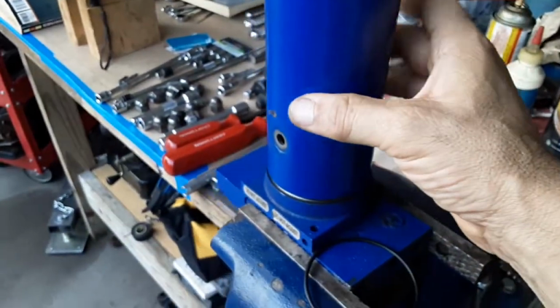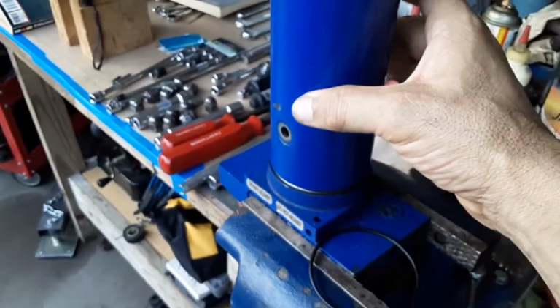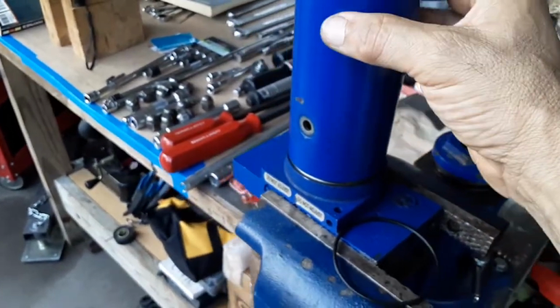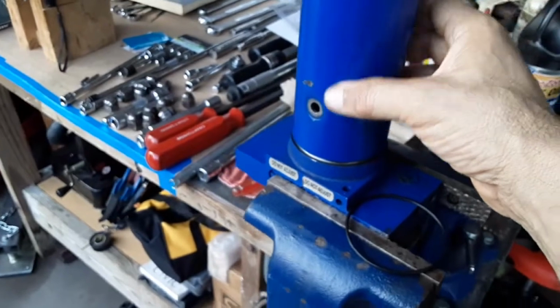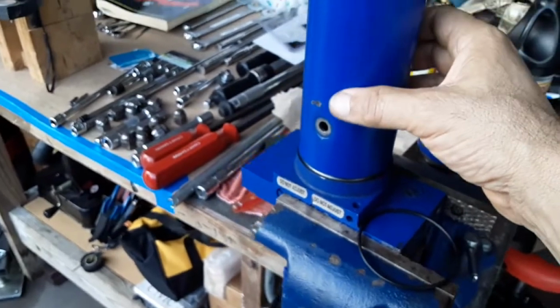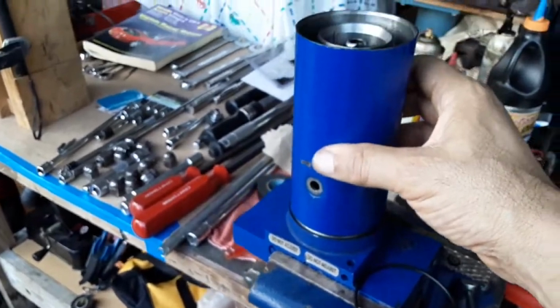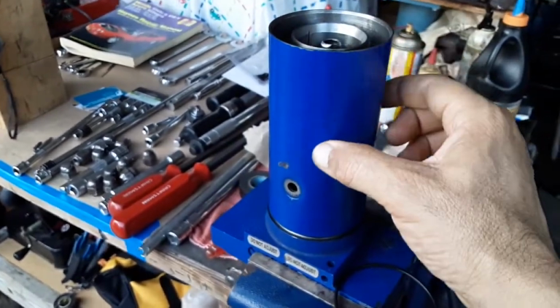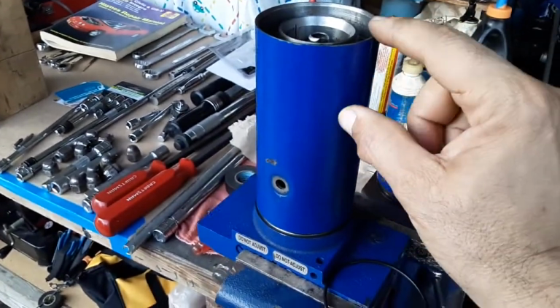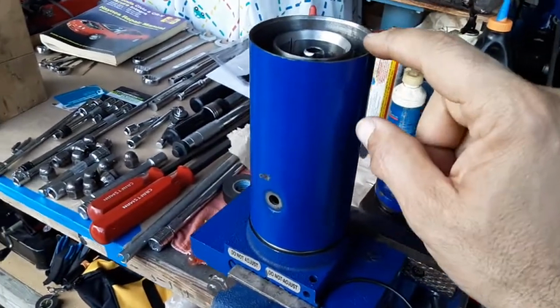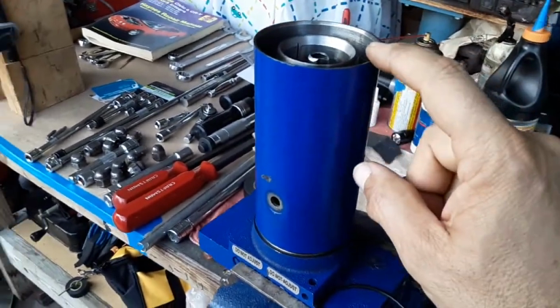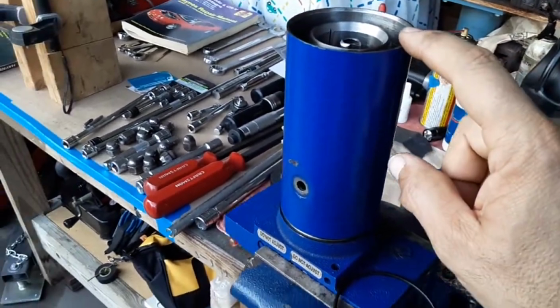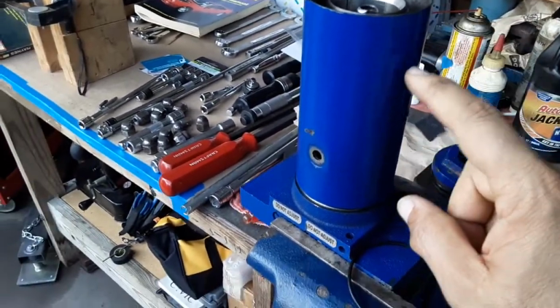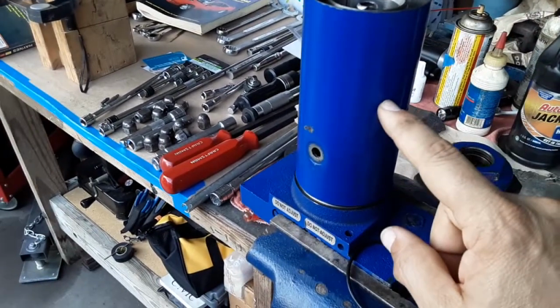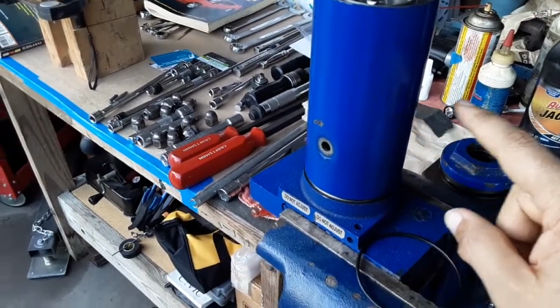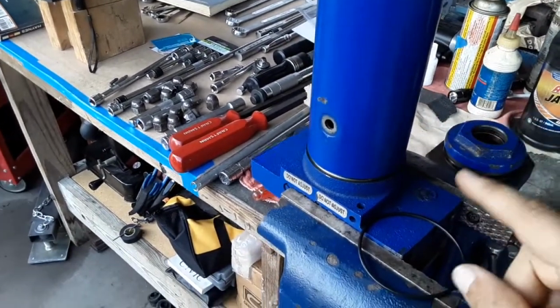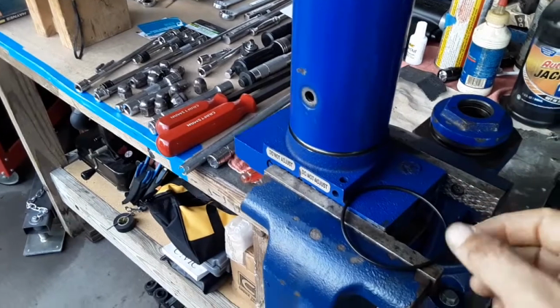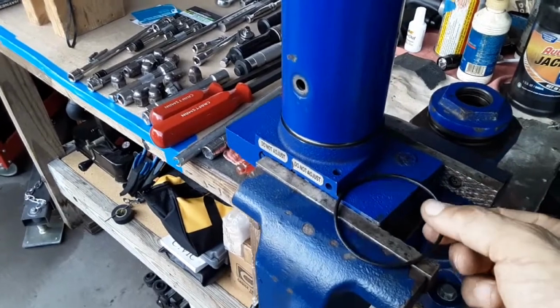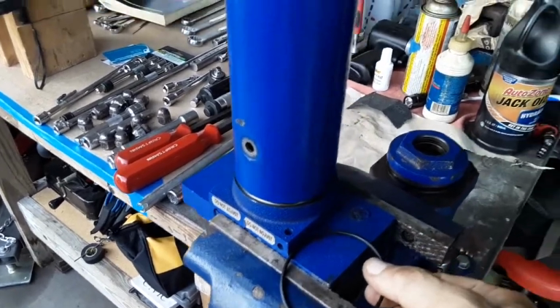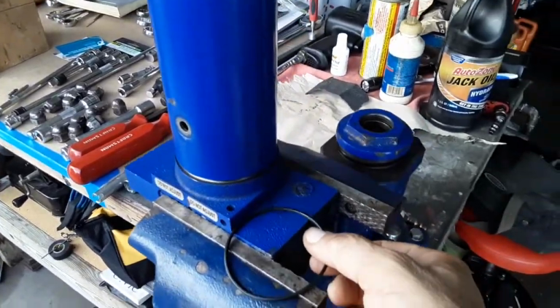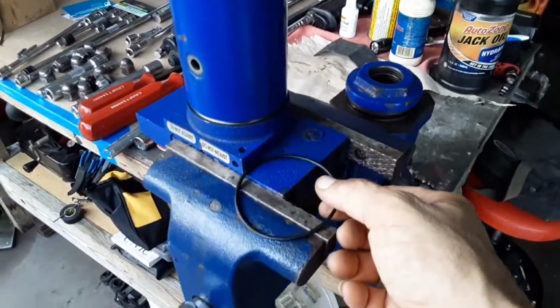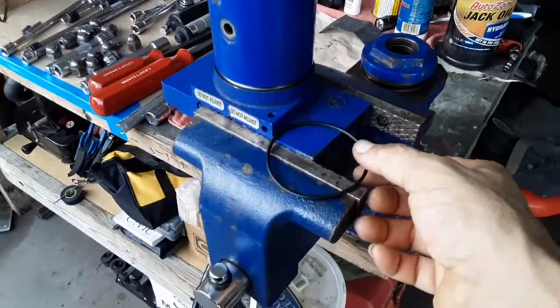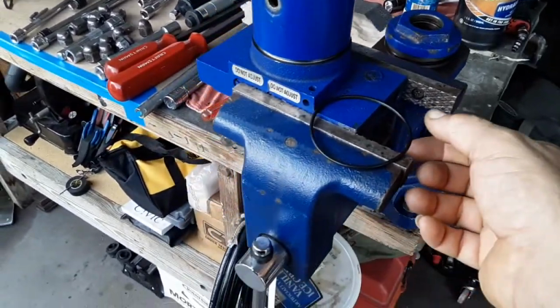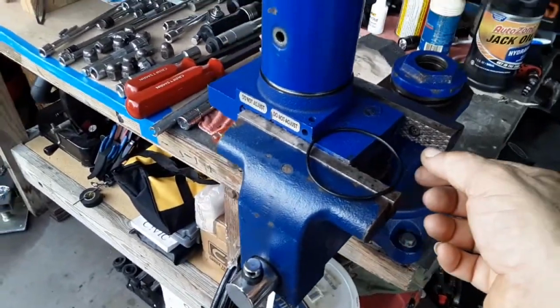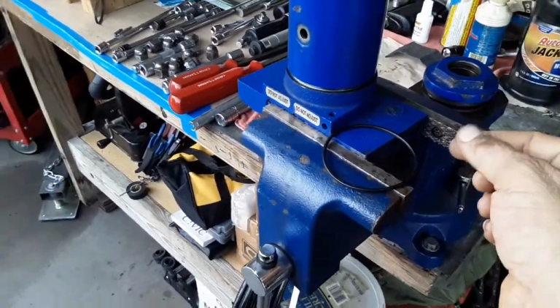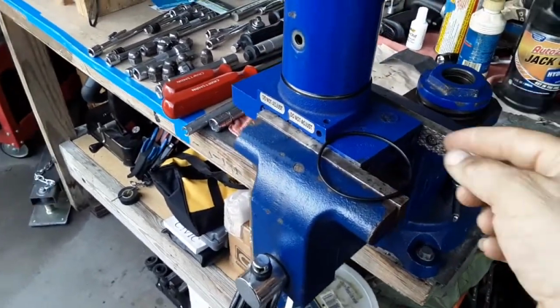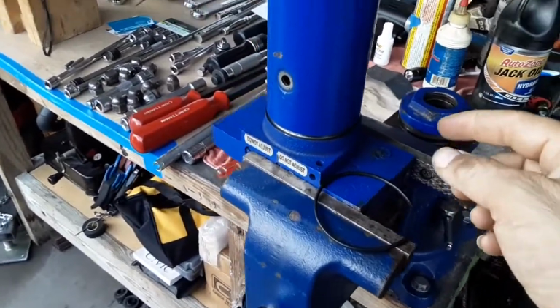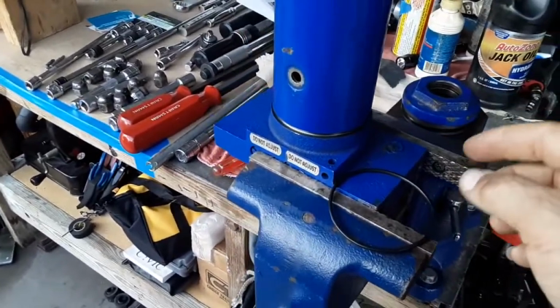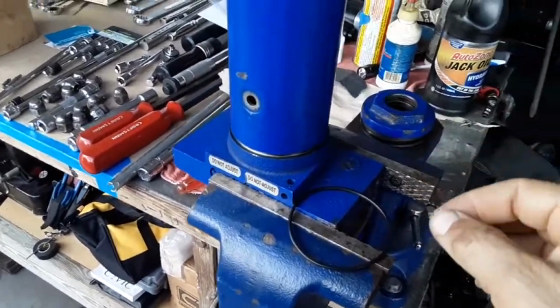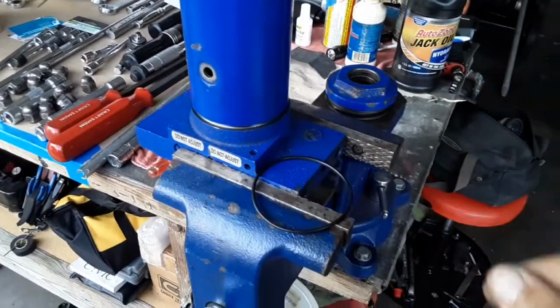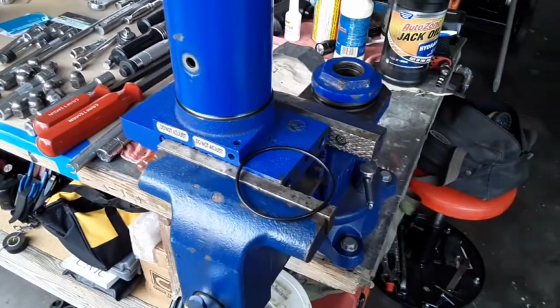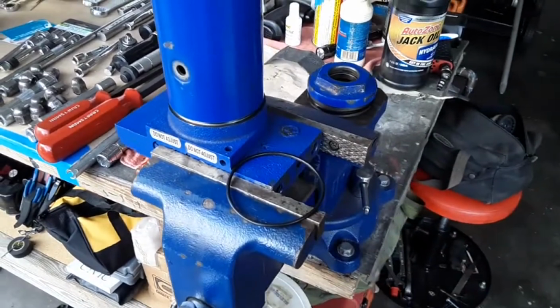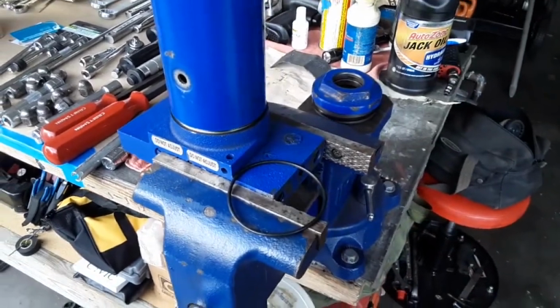Even though the reservoir doesn't have much pressure in it — it's just static pressure — I think I'm going to have to go ahead and use the old ones just to make sure I'm going to be able to put this back together correctly.